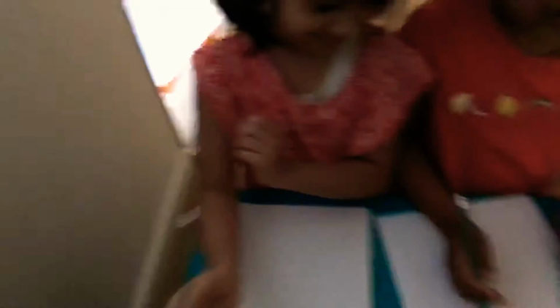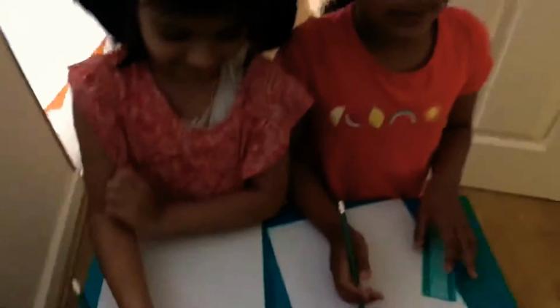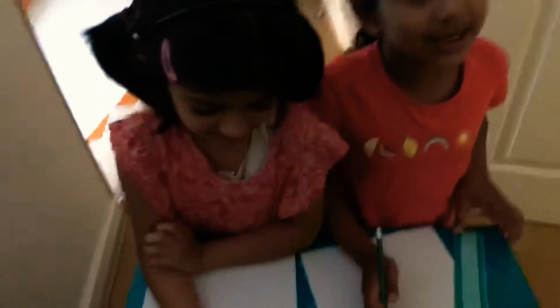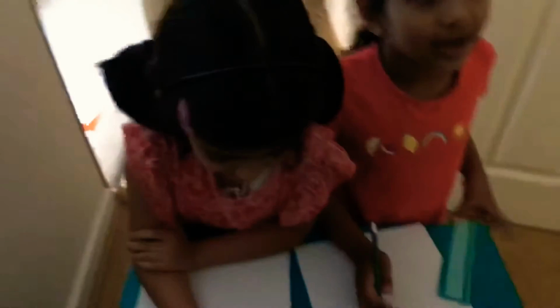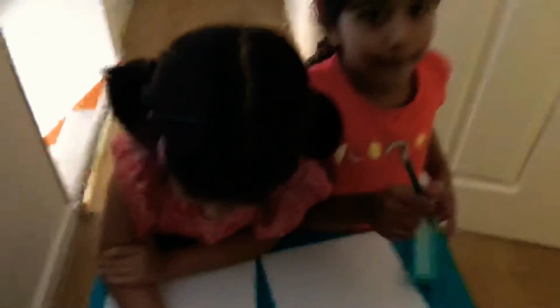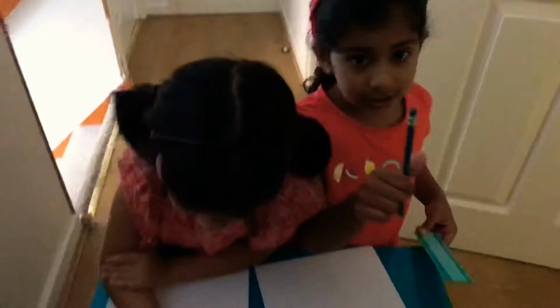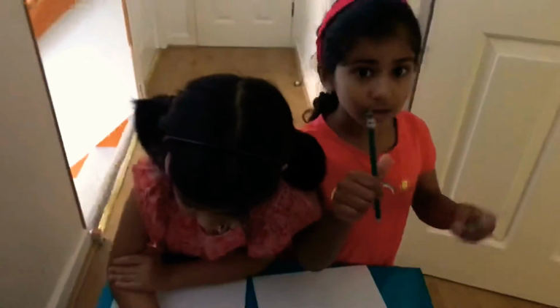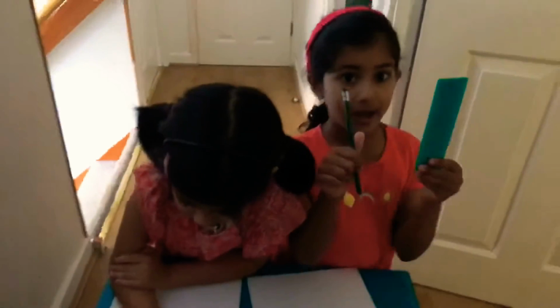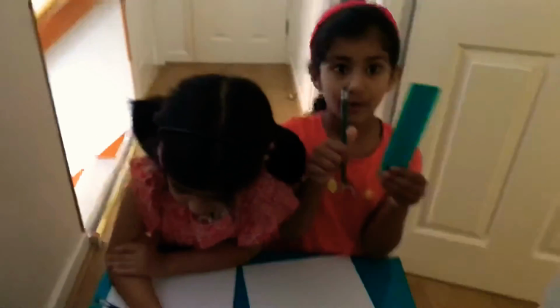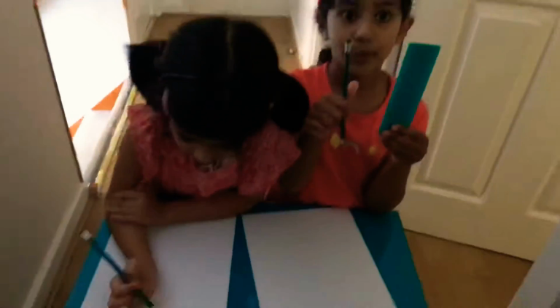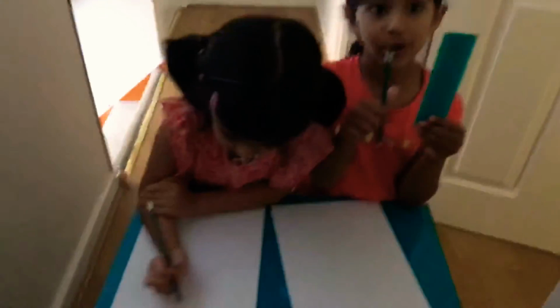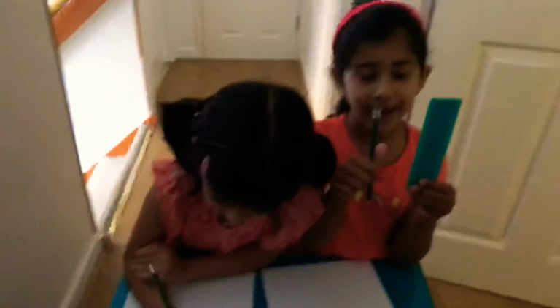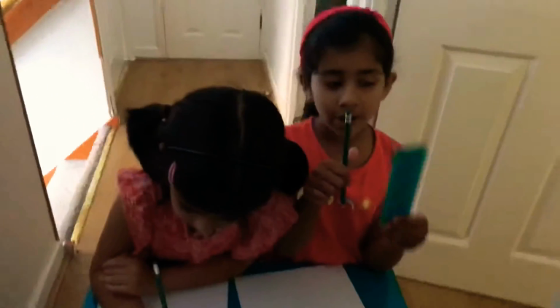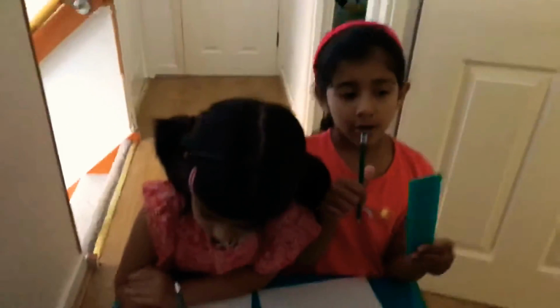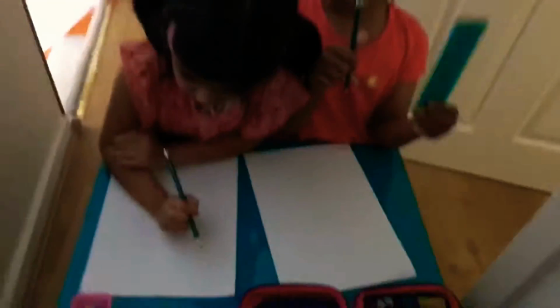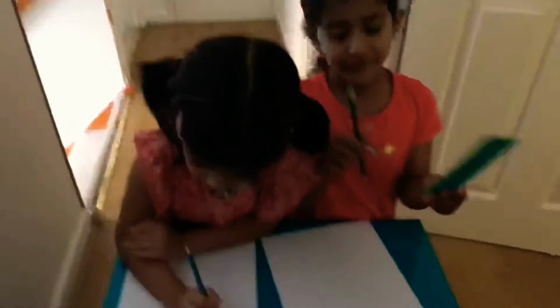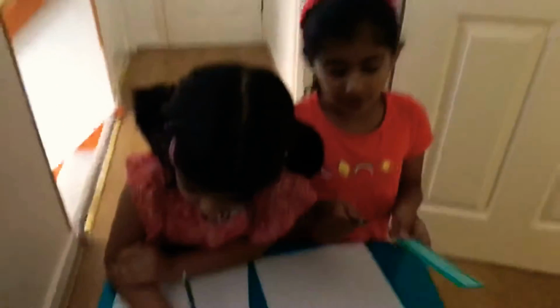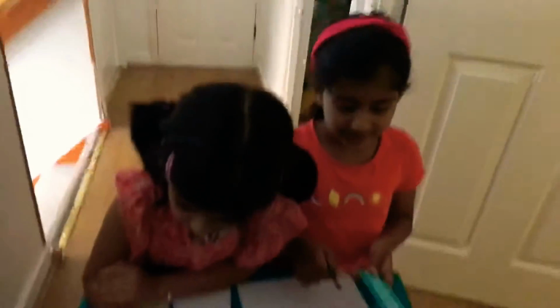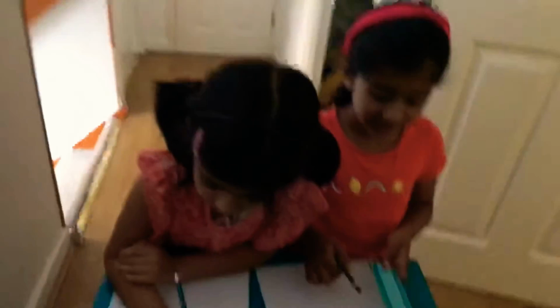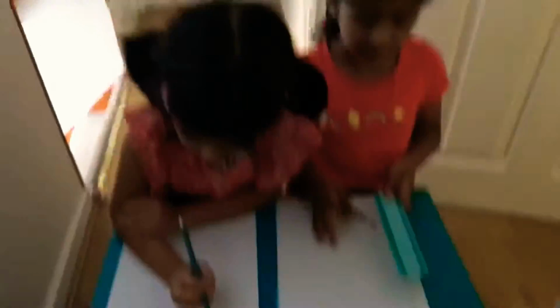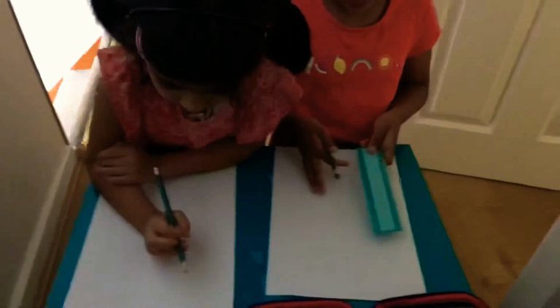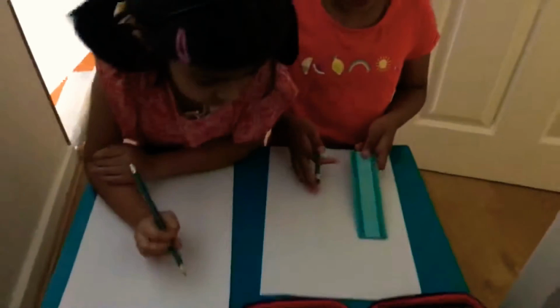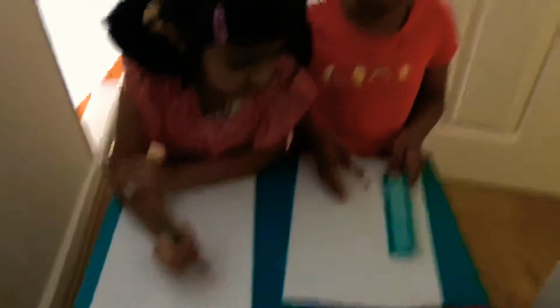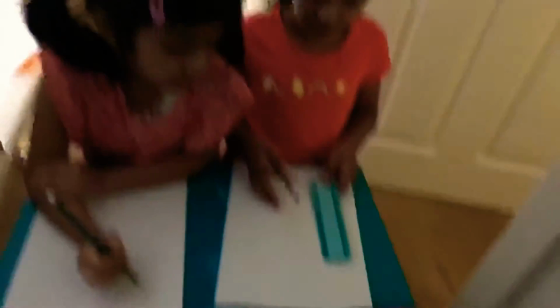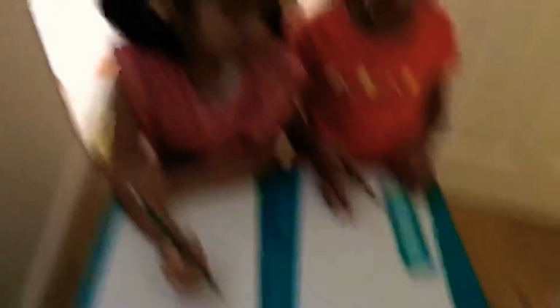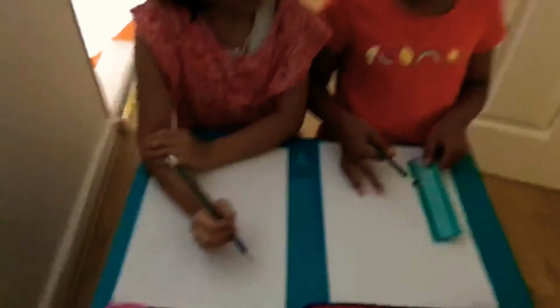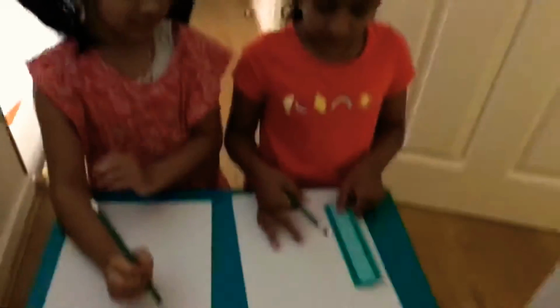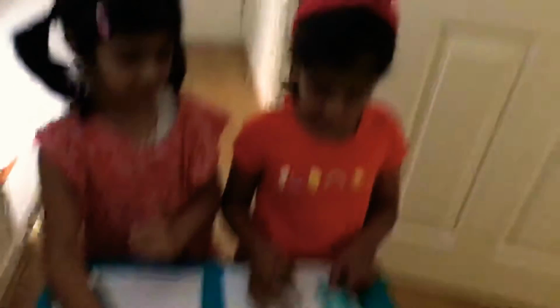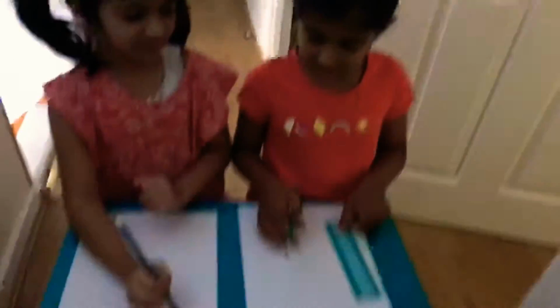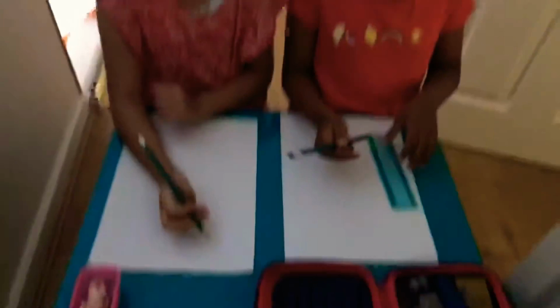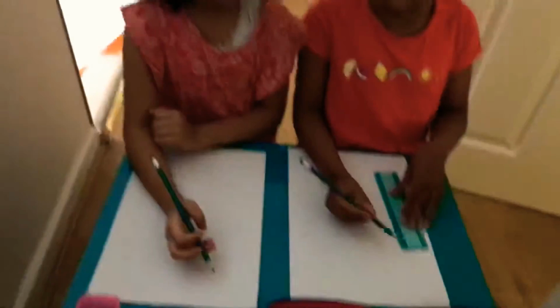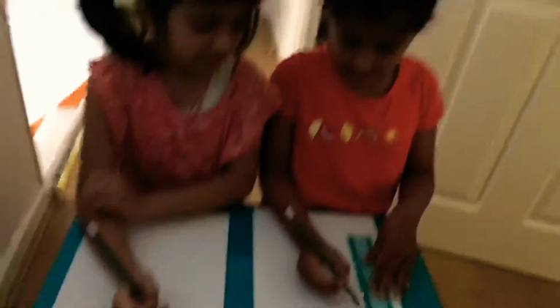You might need a pencil or a pen, and if you want to make the house straight, you can use a ruler as well.